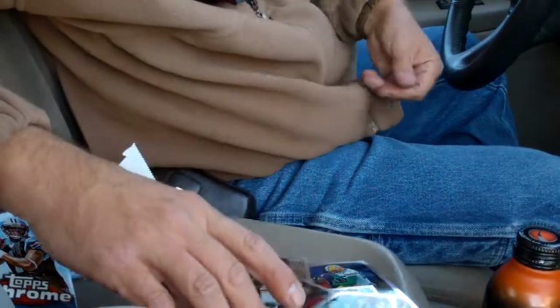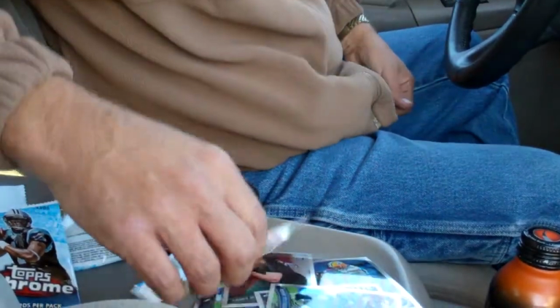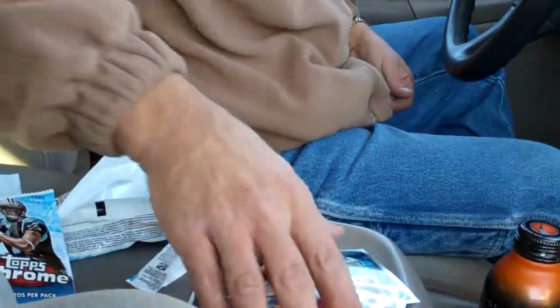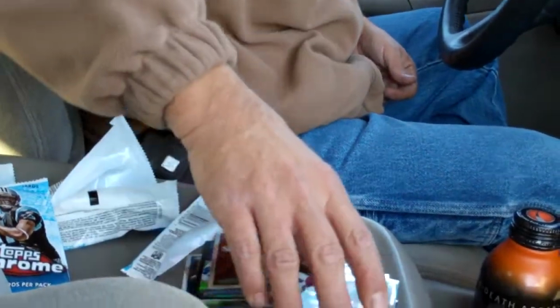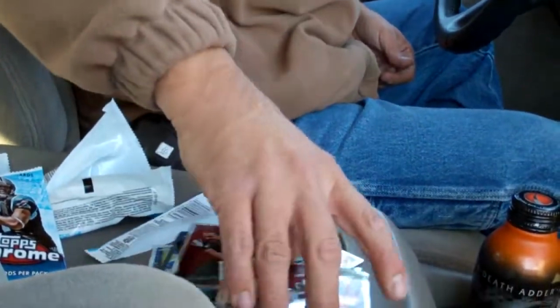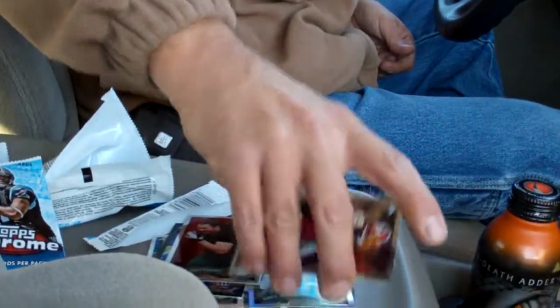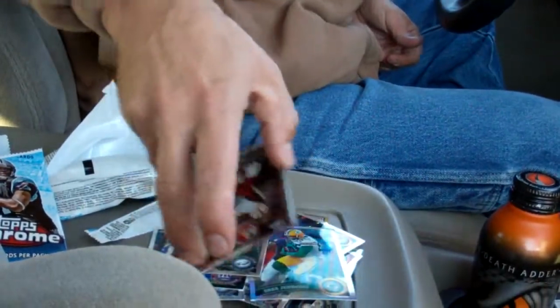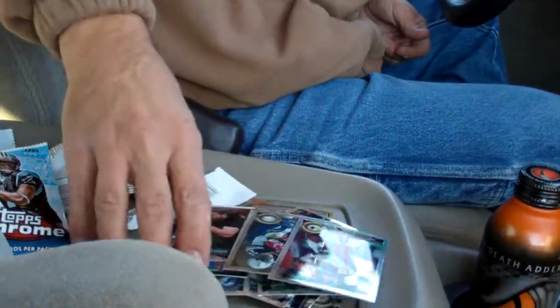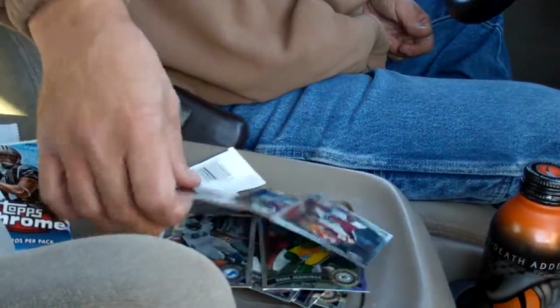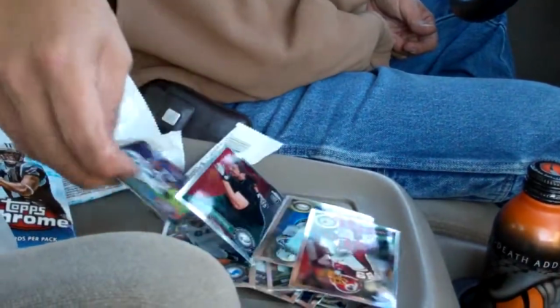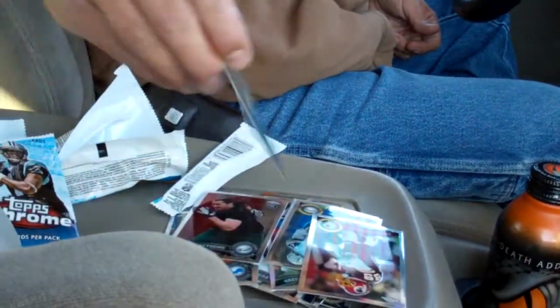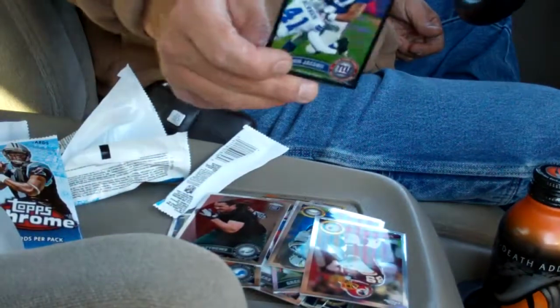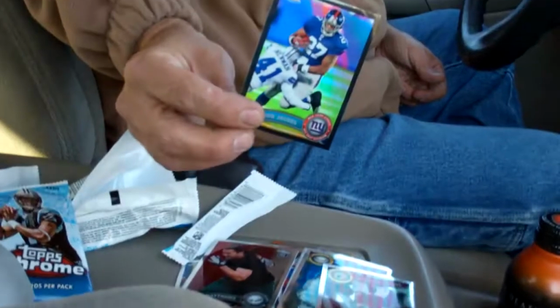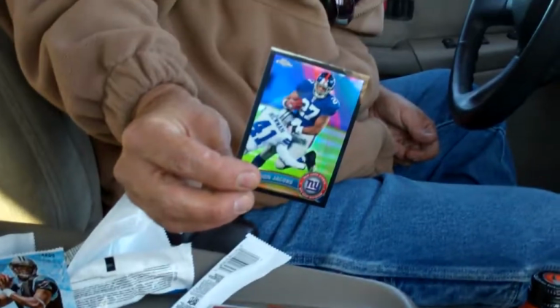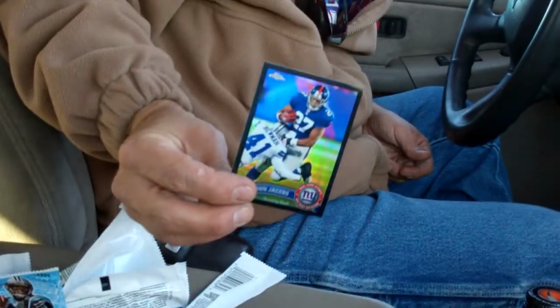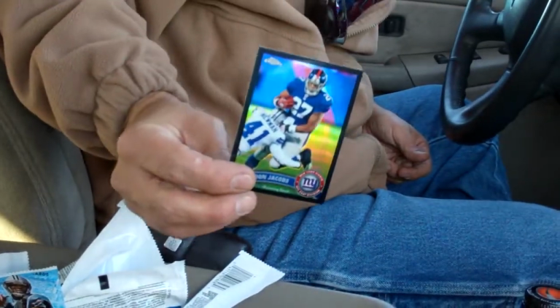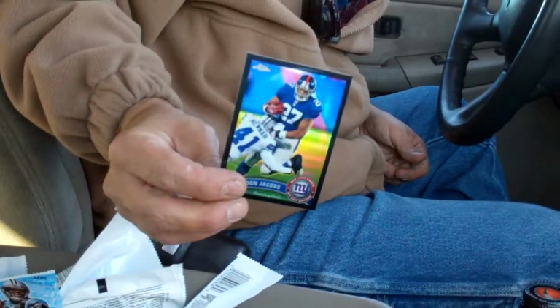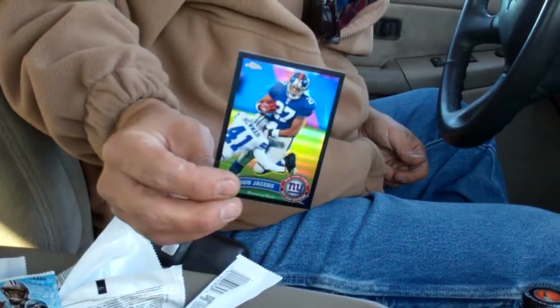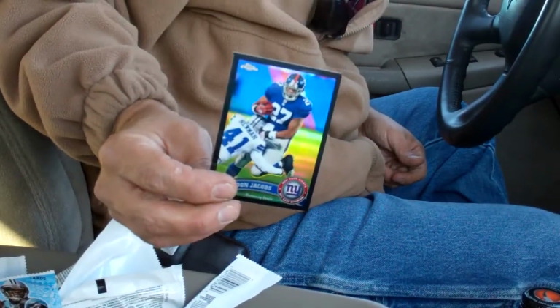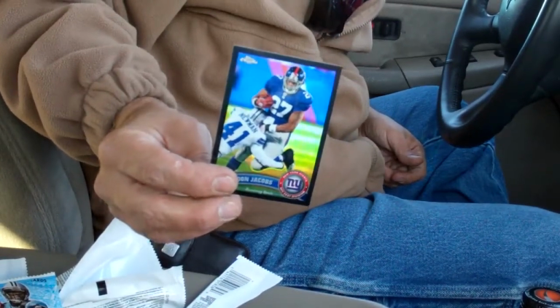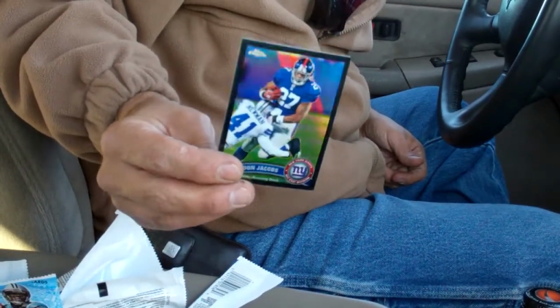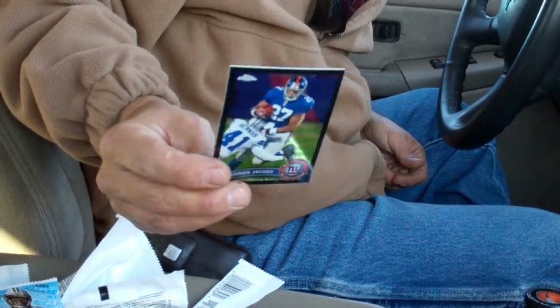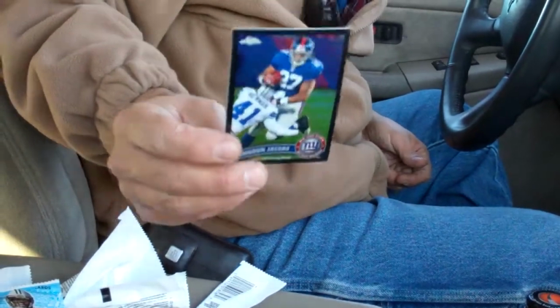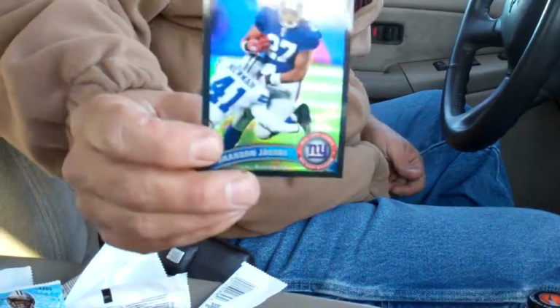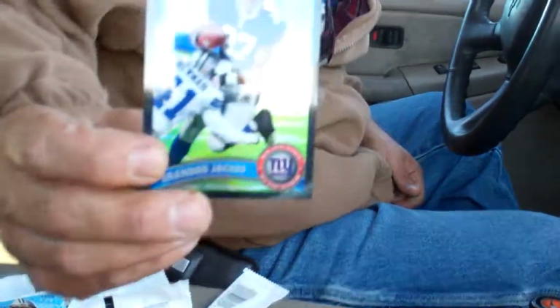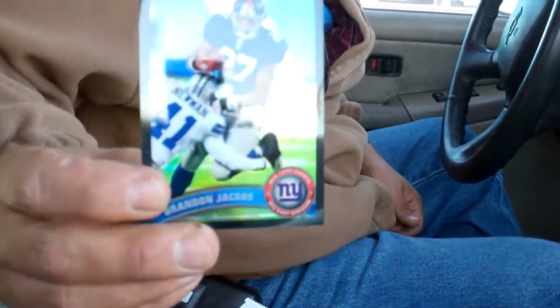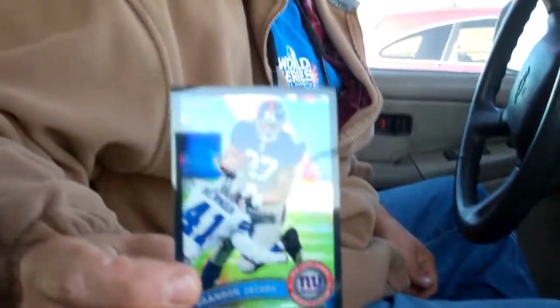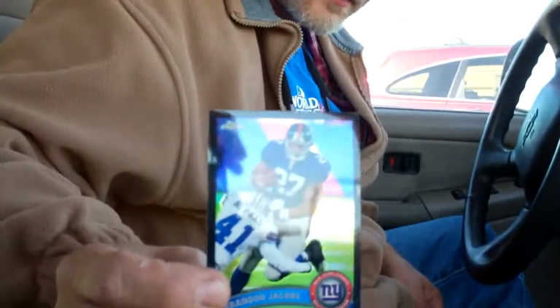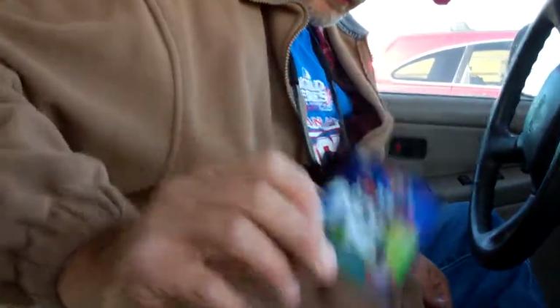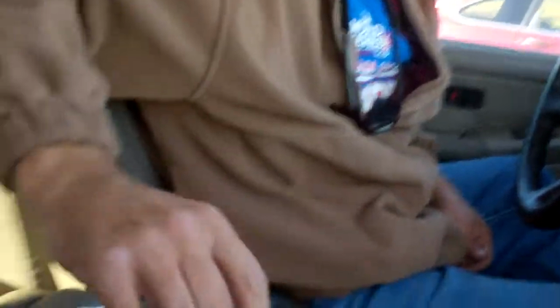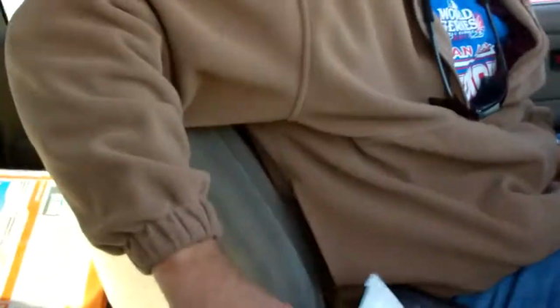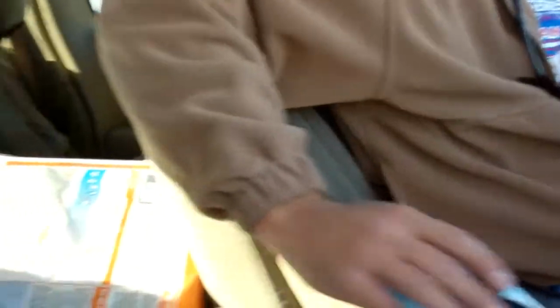Alright guys, no autos or anything real spectacular, but the black Jacobs is respectable. Keep buying and trying, and for the love of God, stay in the game my thirsty friends. See you soon. Thanks.